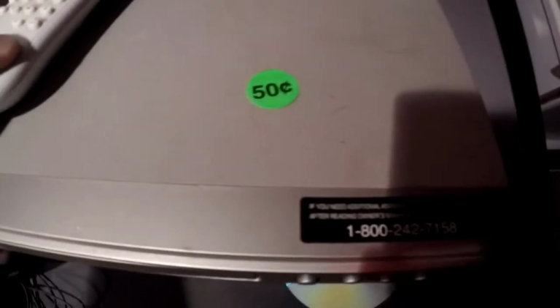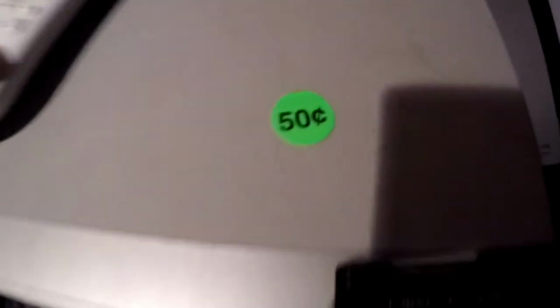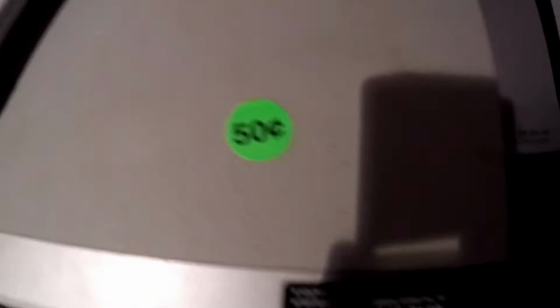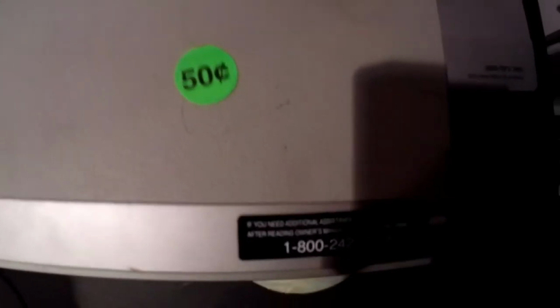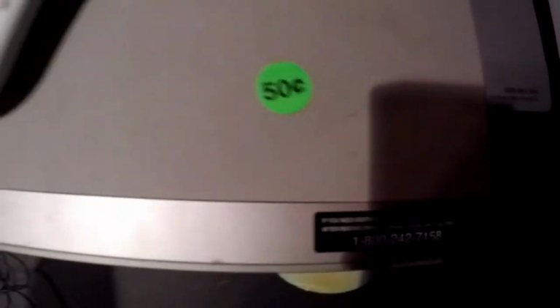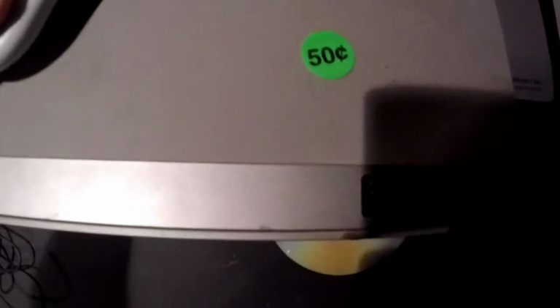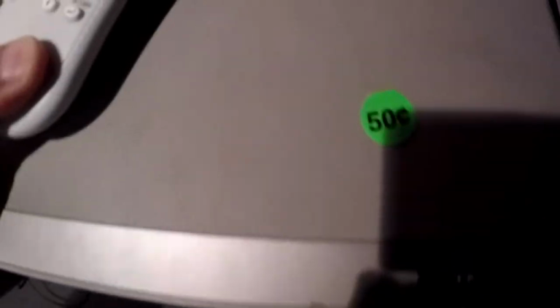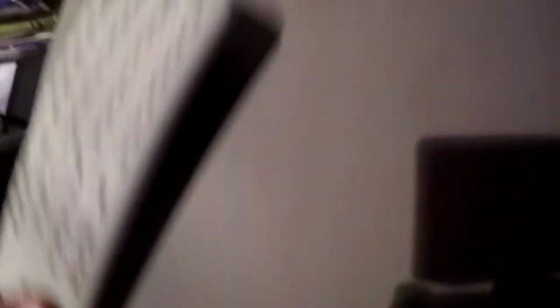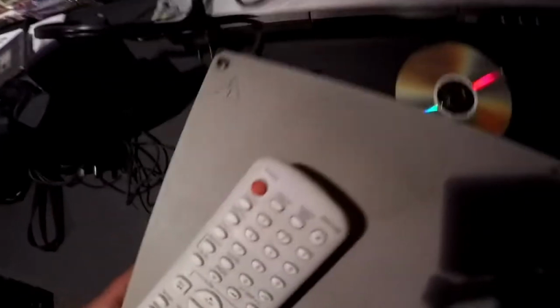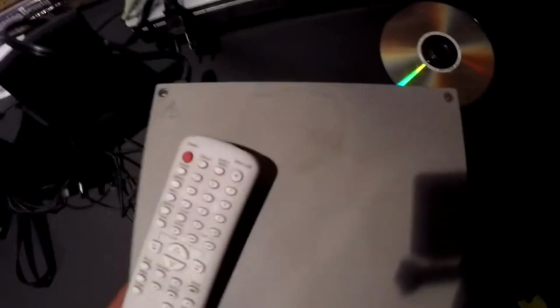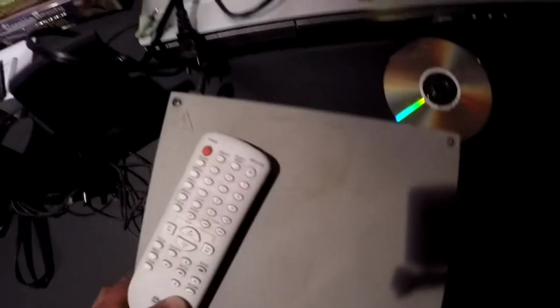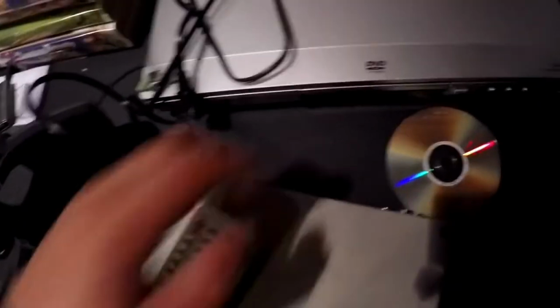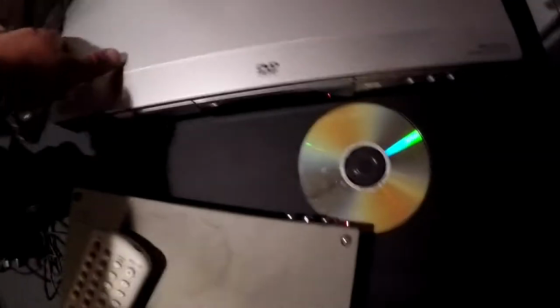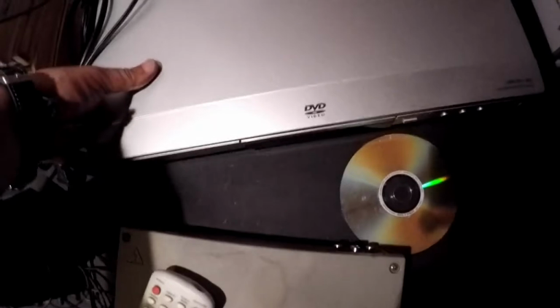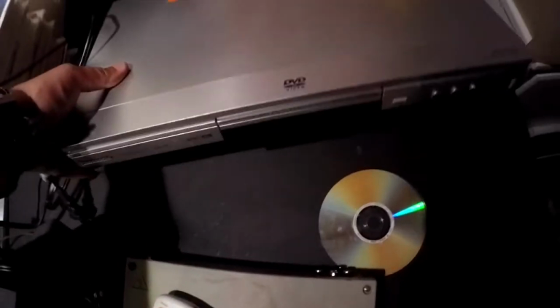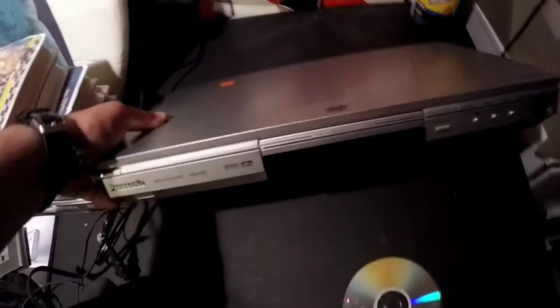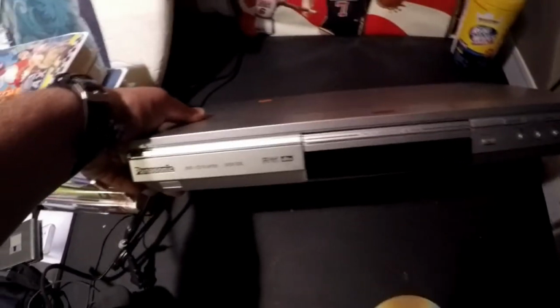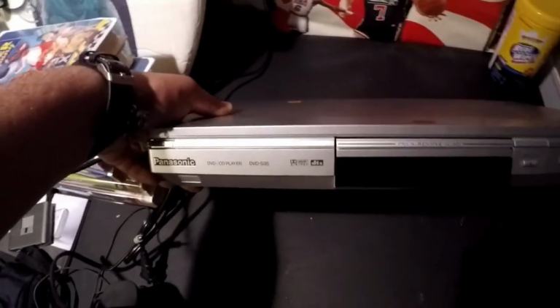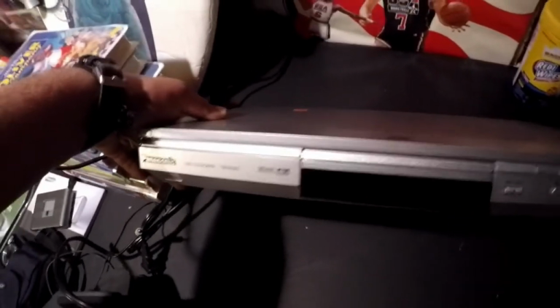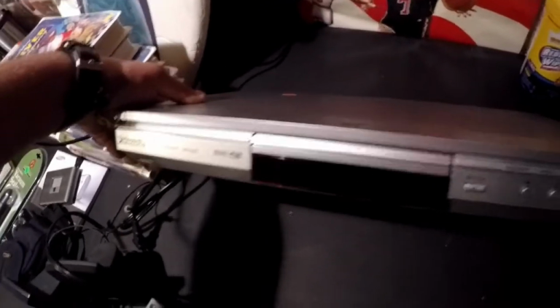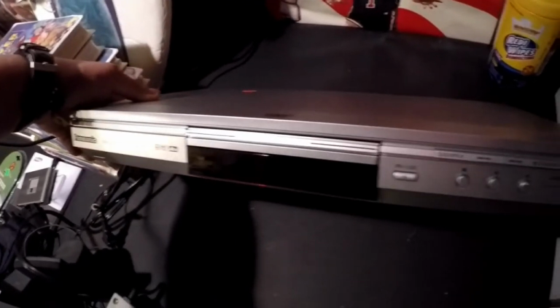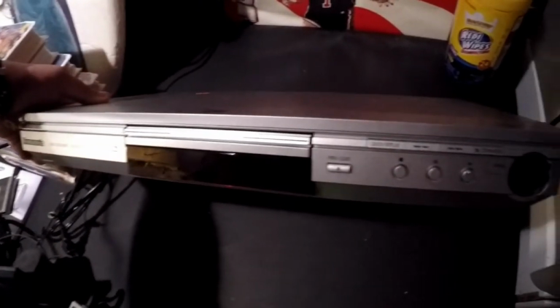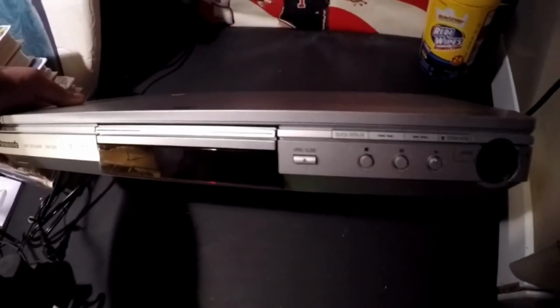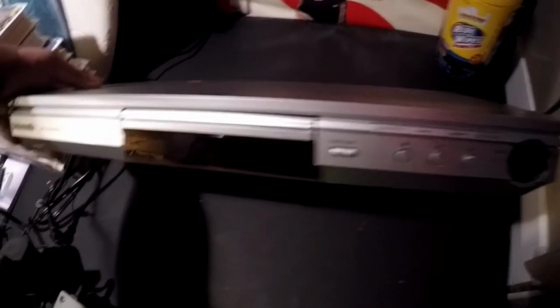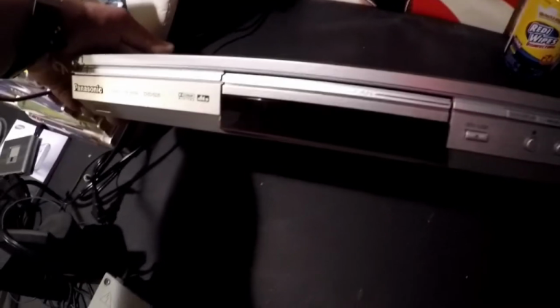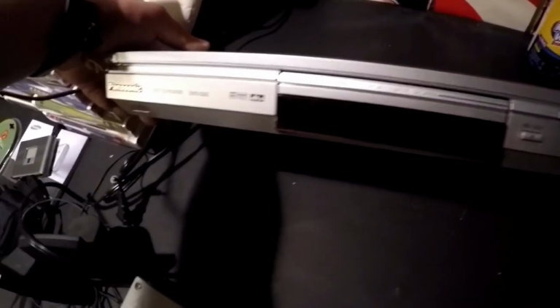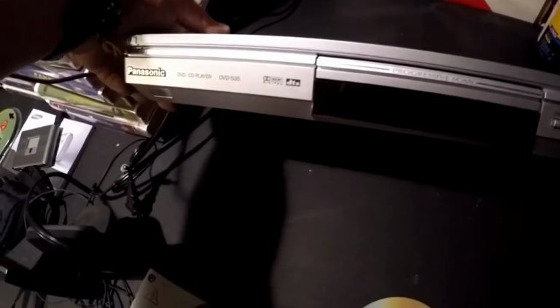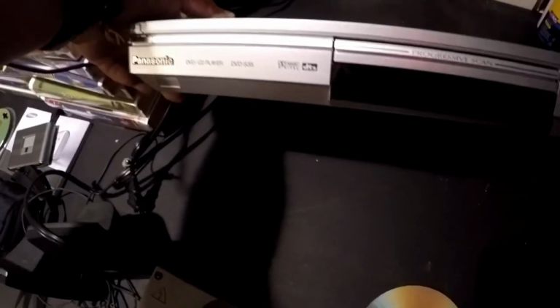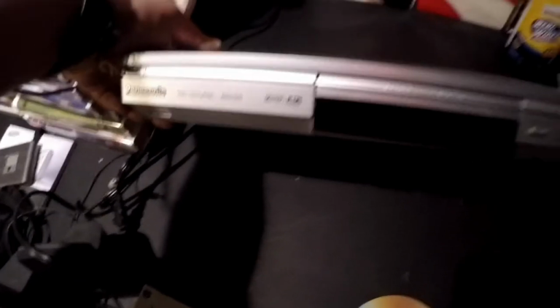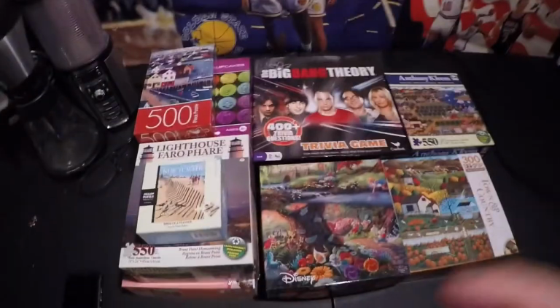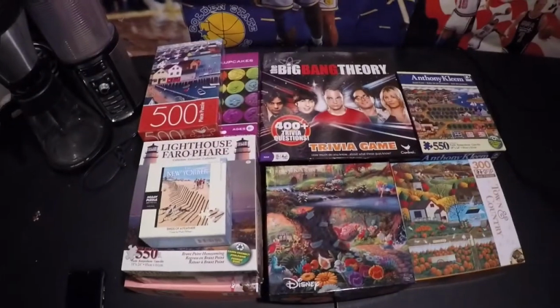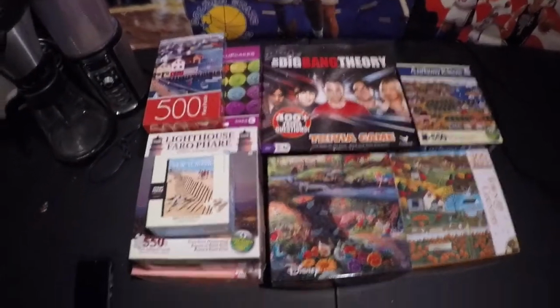Look at the prices on these — I tested this one already and it works. Symphonic DVD player, 50 cents. My wife was like, 'Hey, there's some stuff over there.' This one didn't have a cord but I think I have the cord to test it — it's a straight-up Panasonic DVD player.